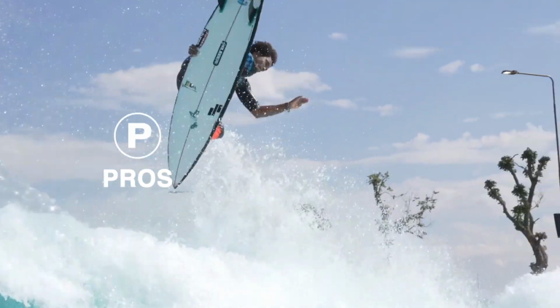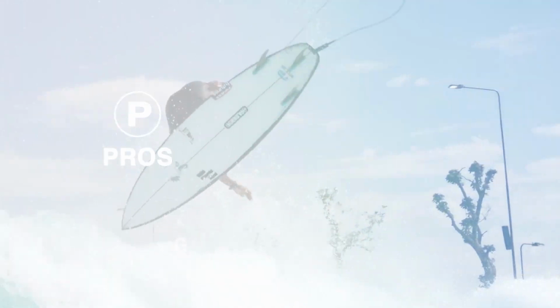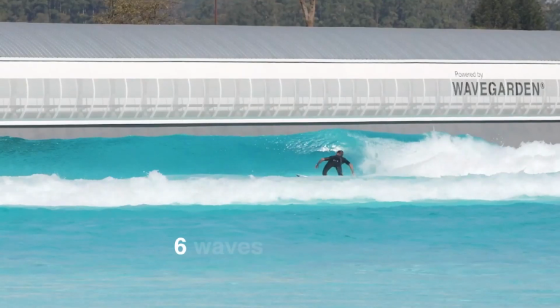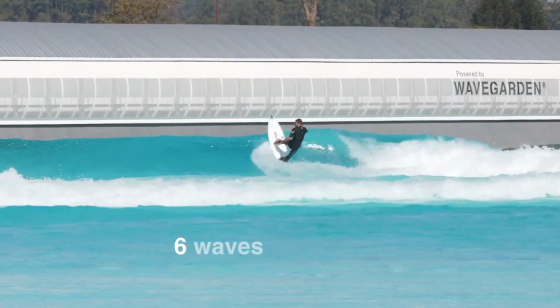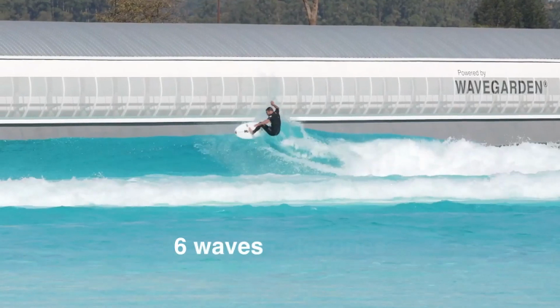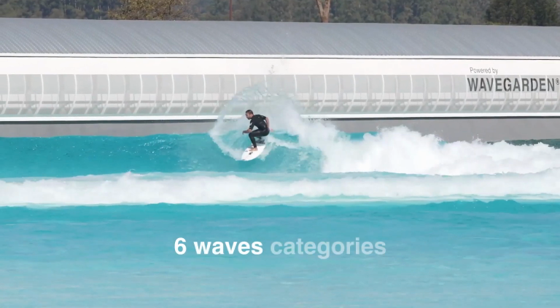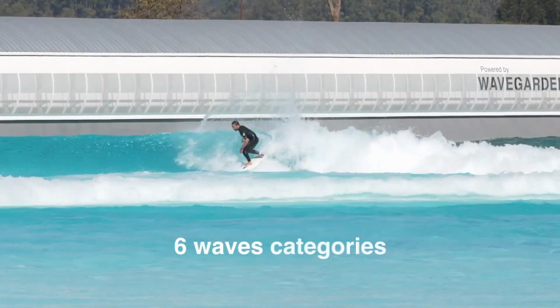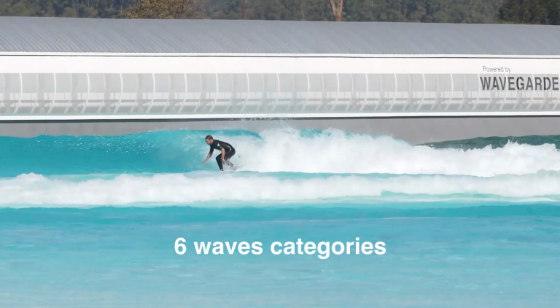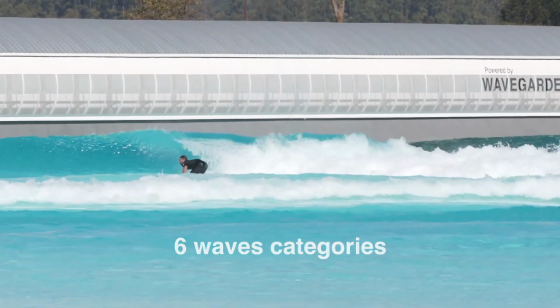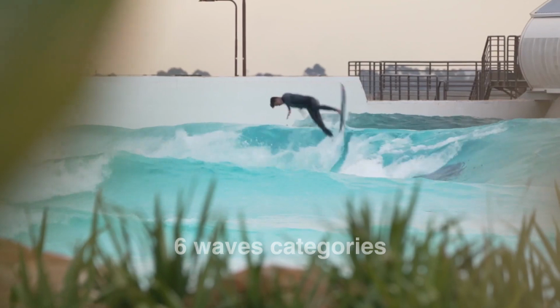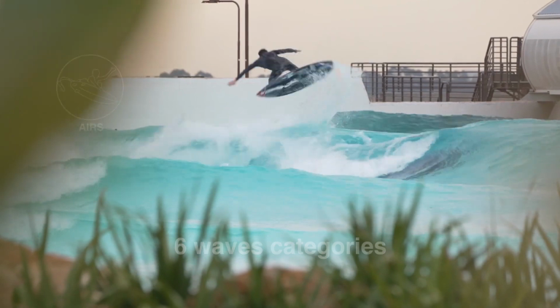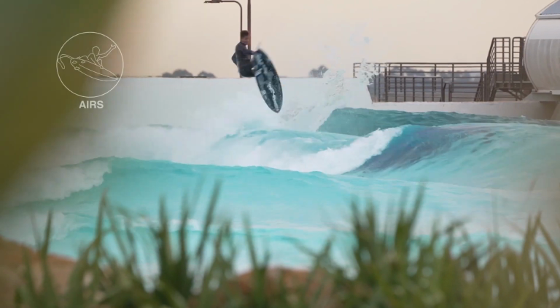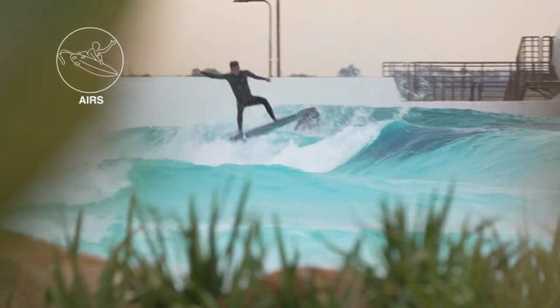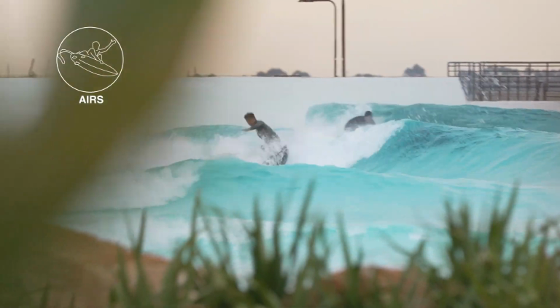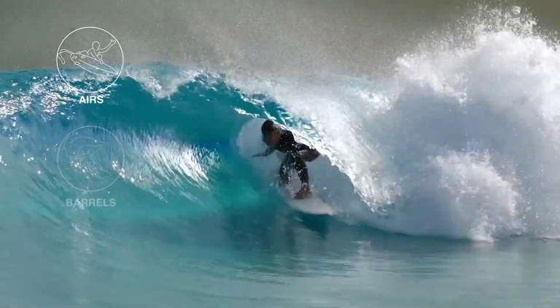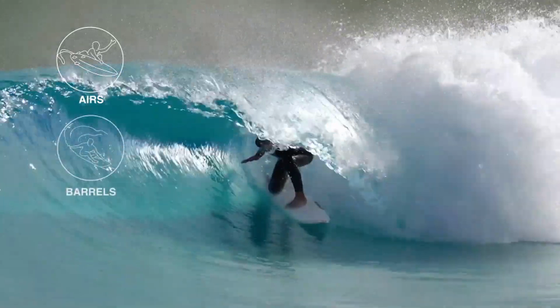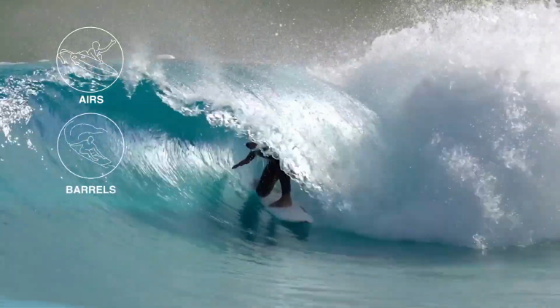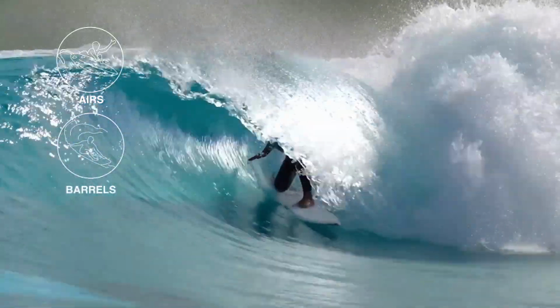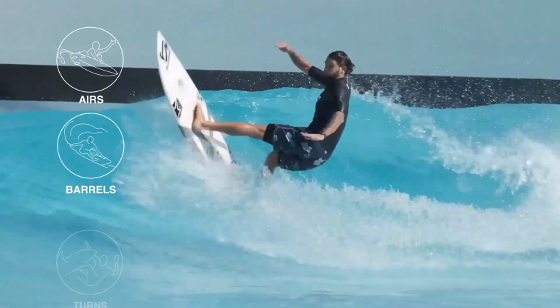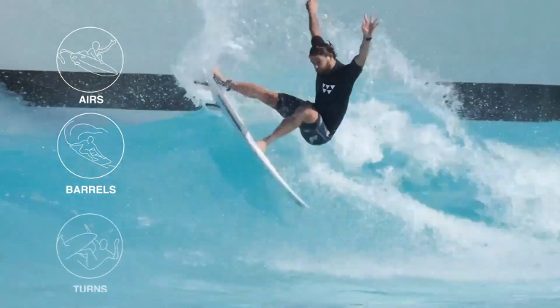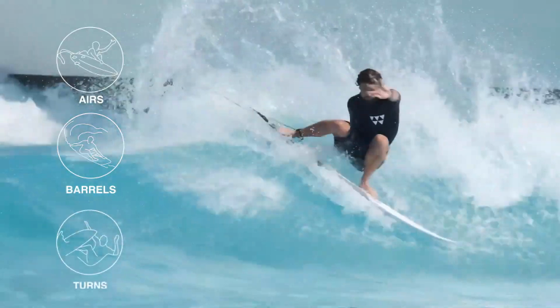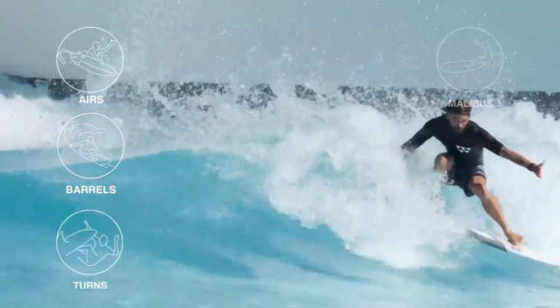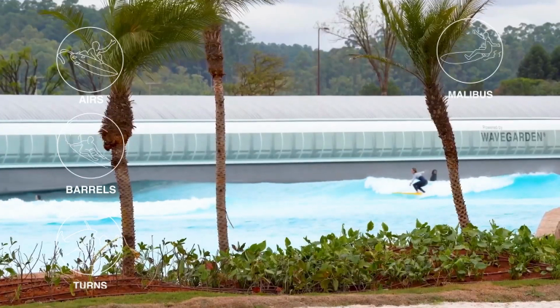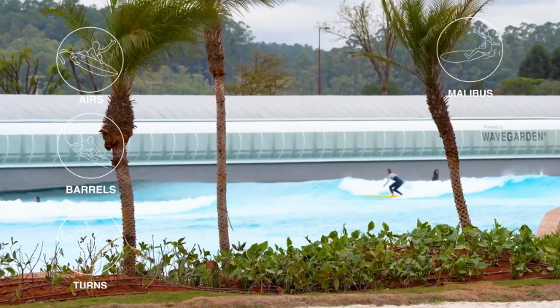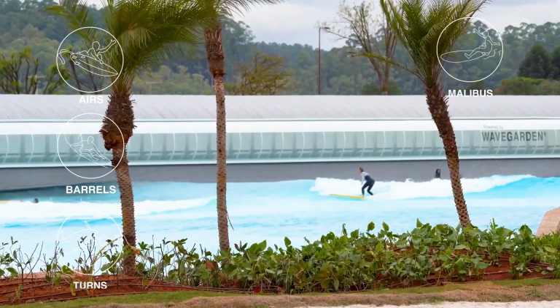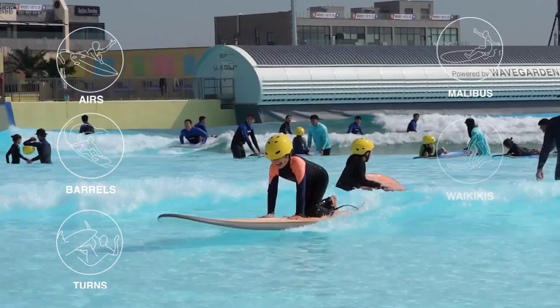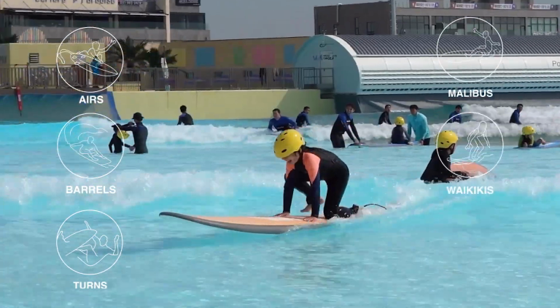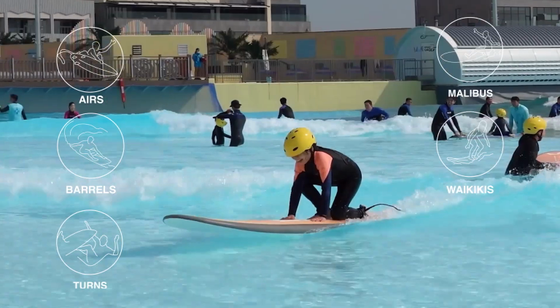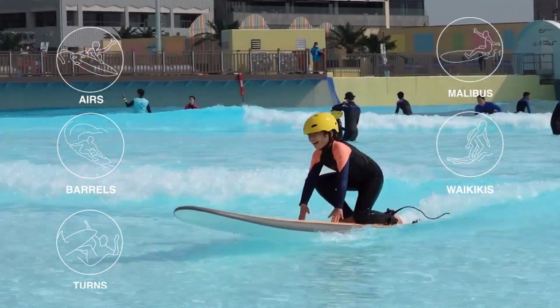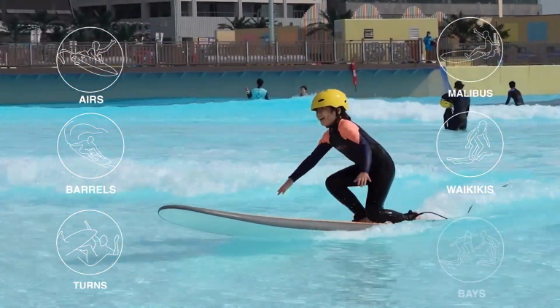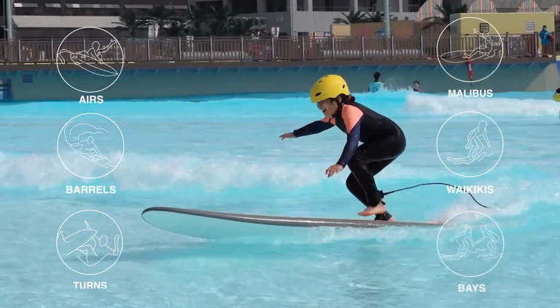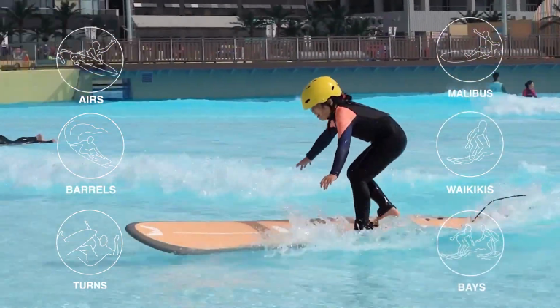There are six wave categories: airs, barrels, turns, malibus, waikikis, and bays.